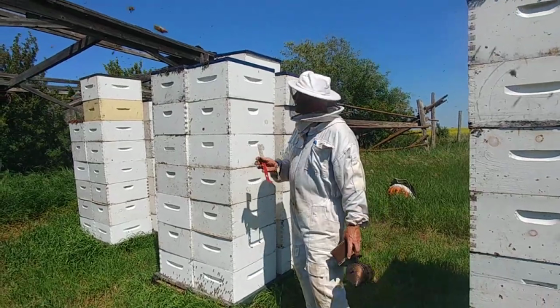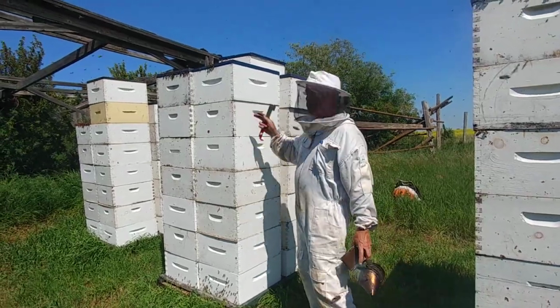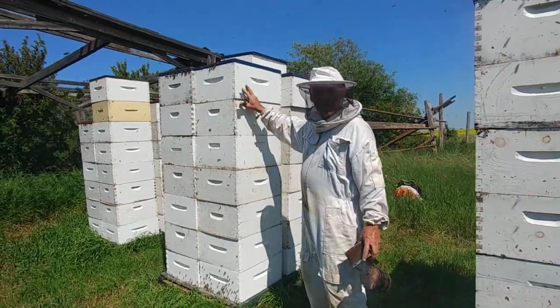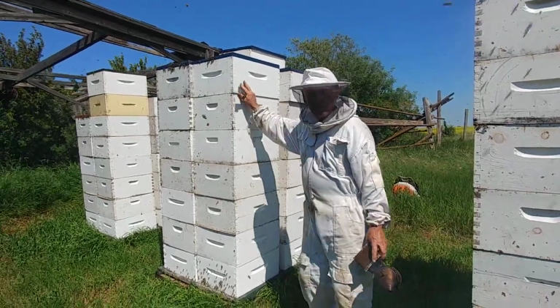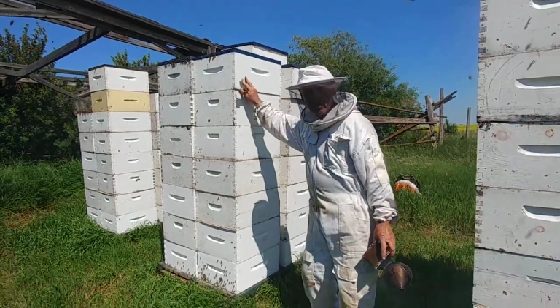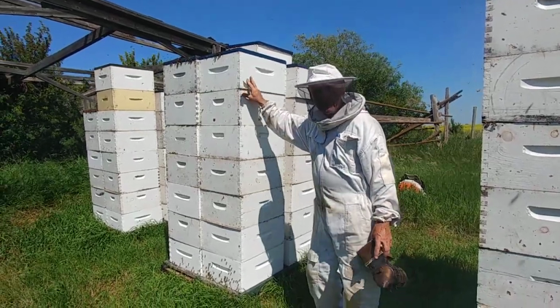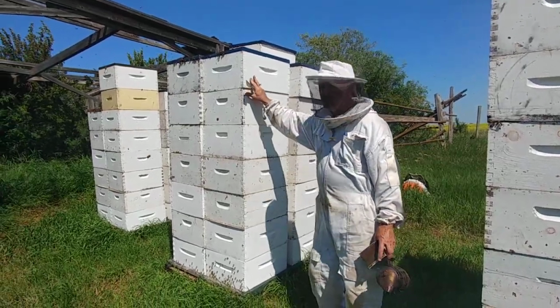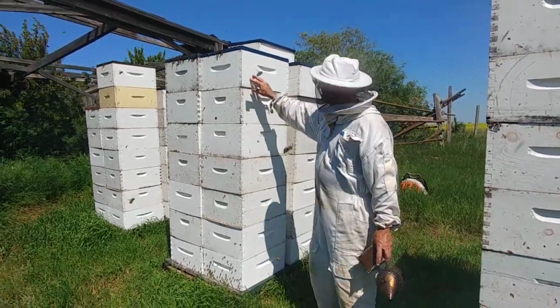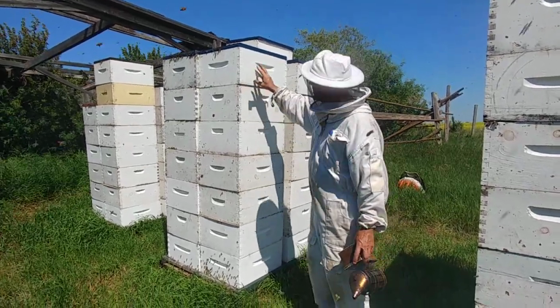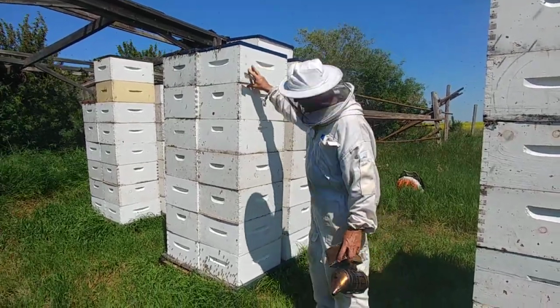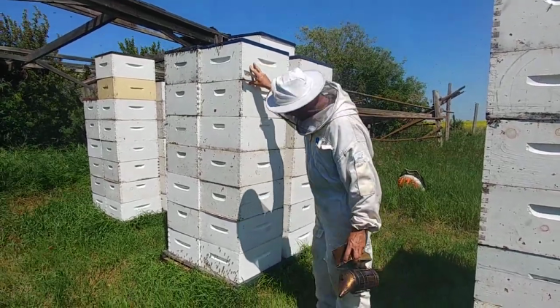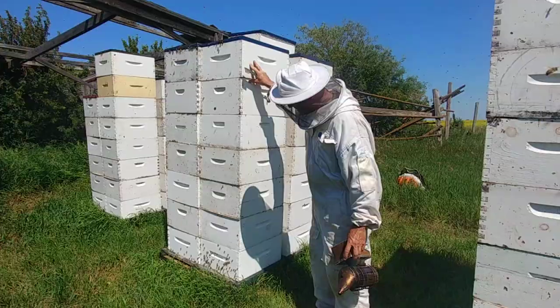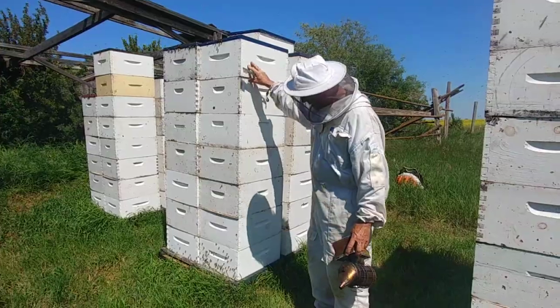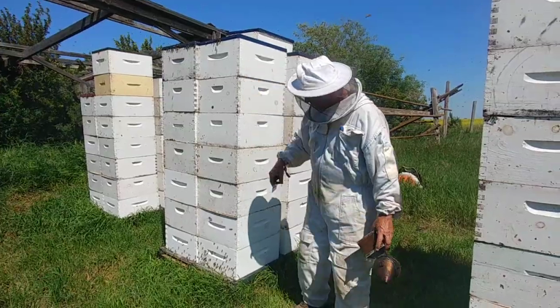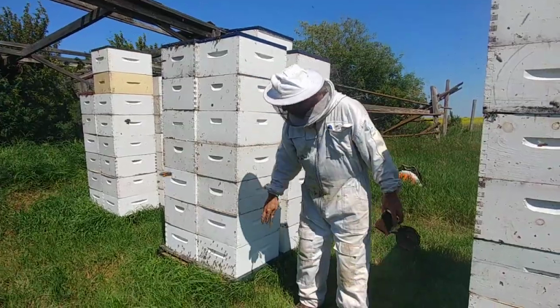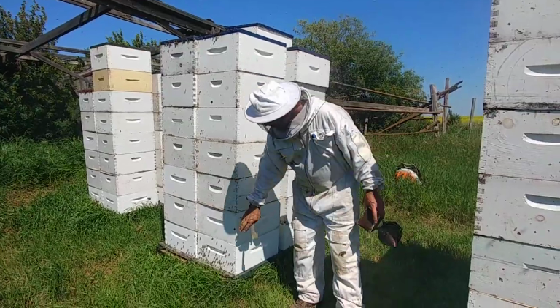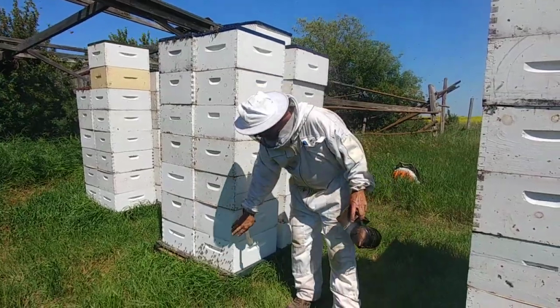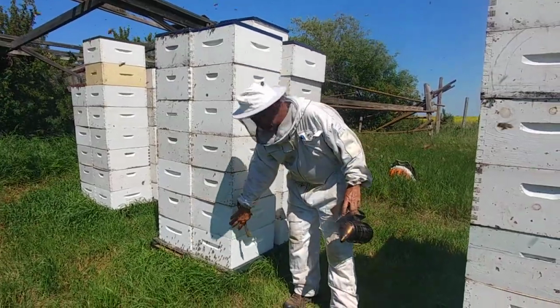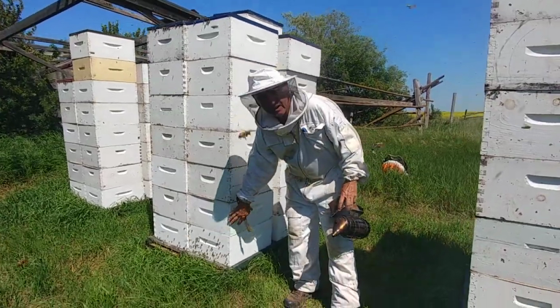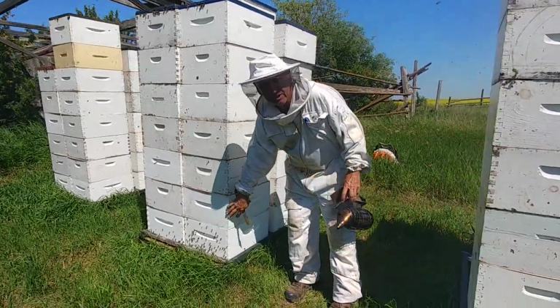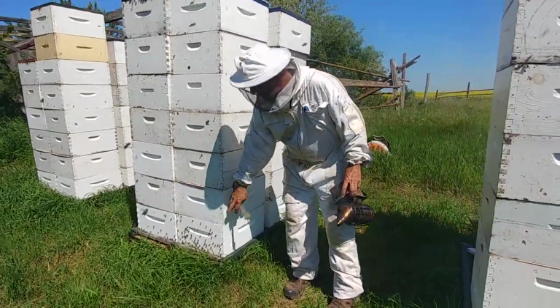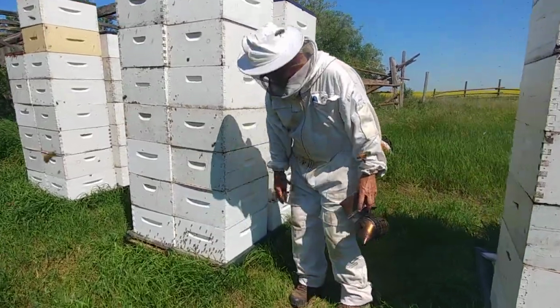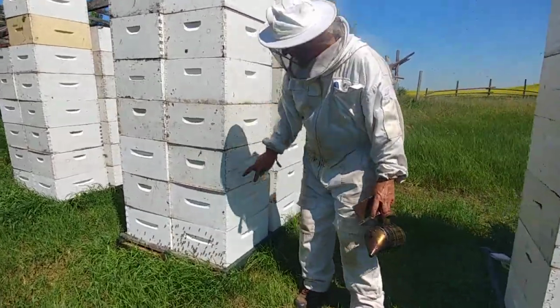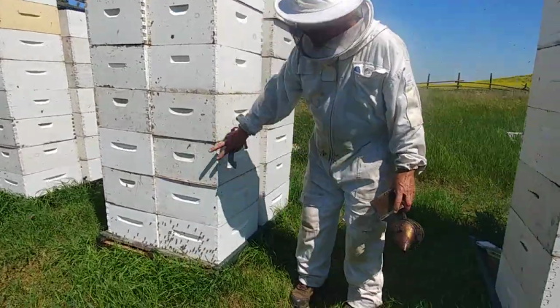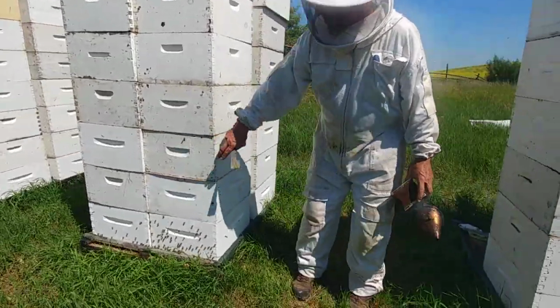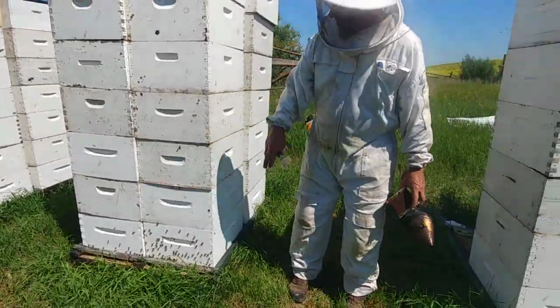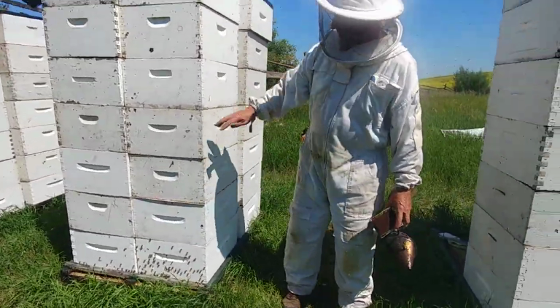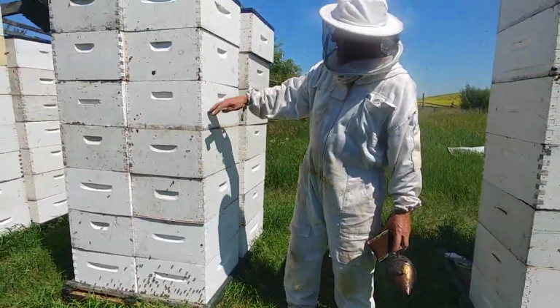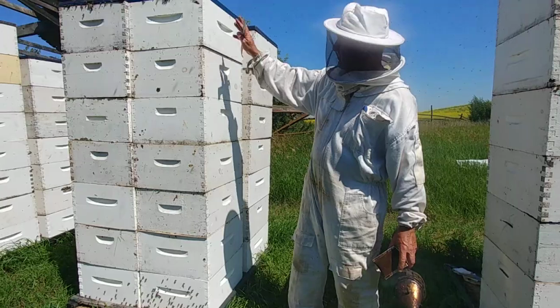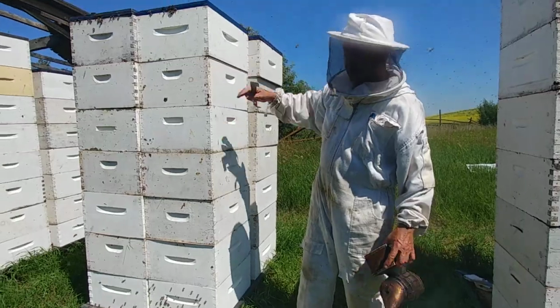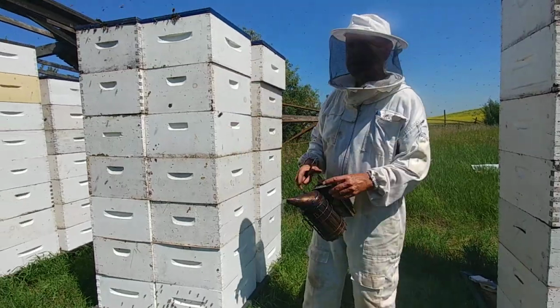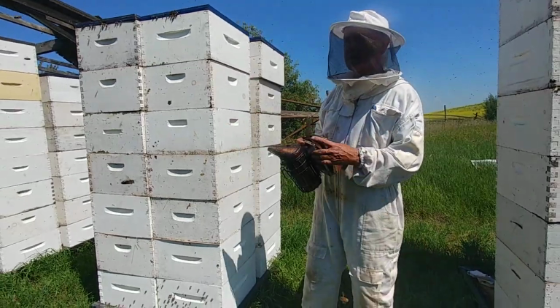We're pulling honey — first pull of the year. This is one of our better yards. We've run overwintered doubles here and this particular one has five honey supers.